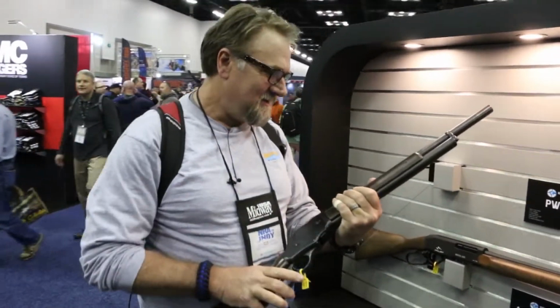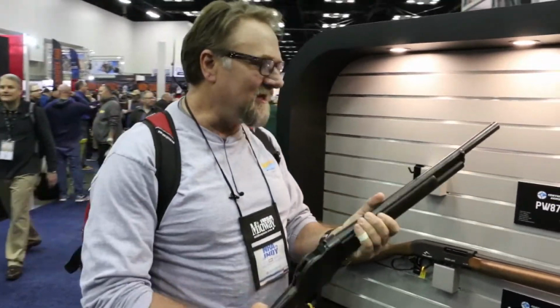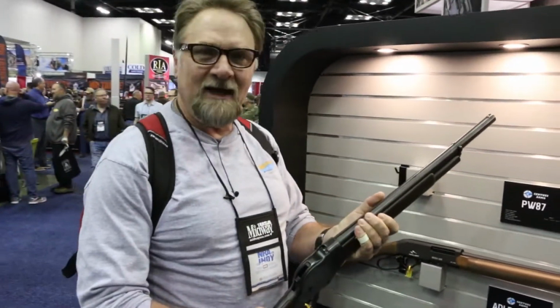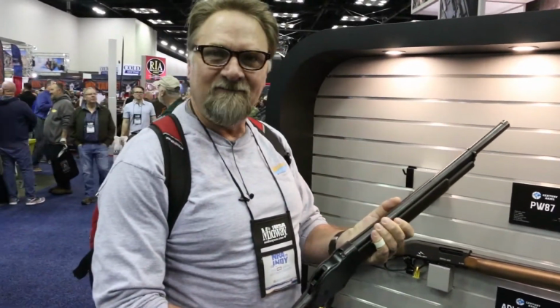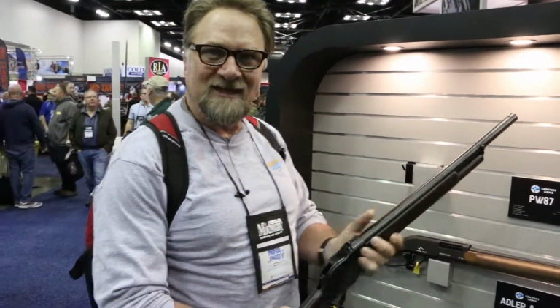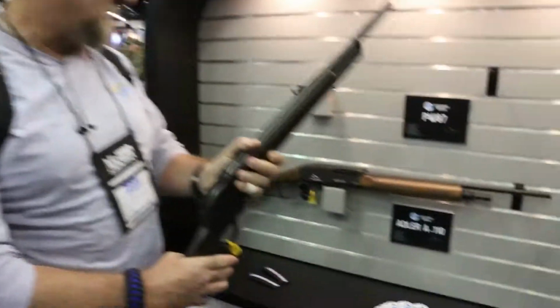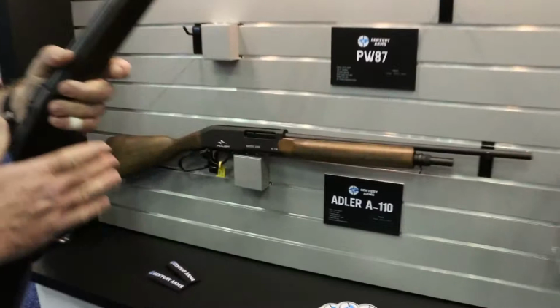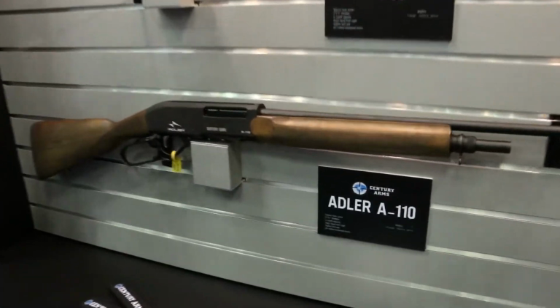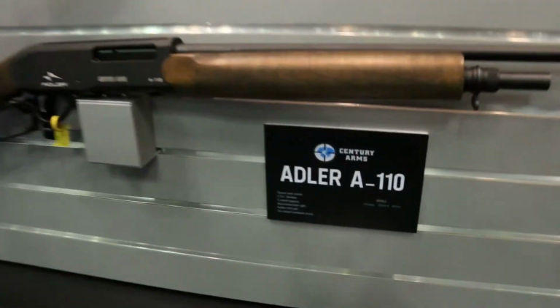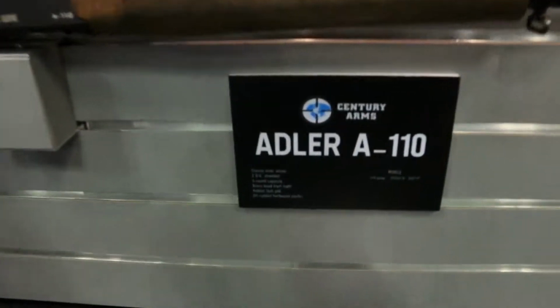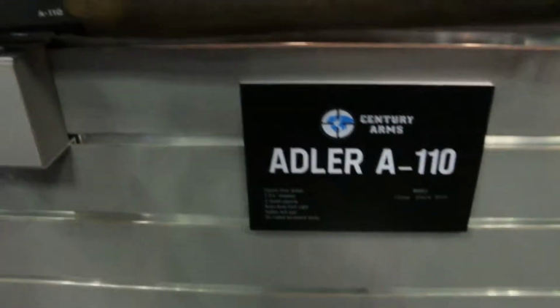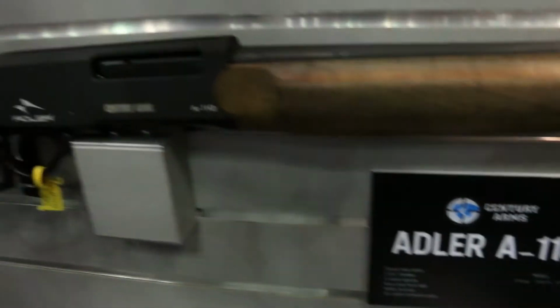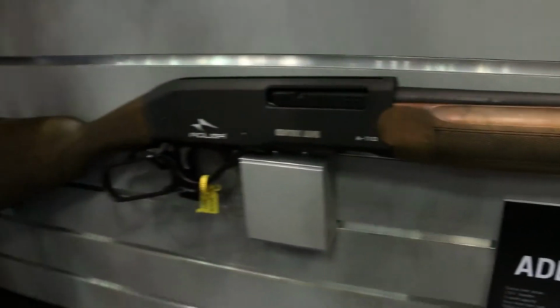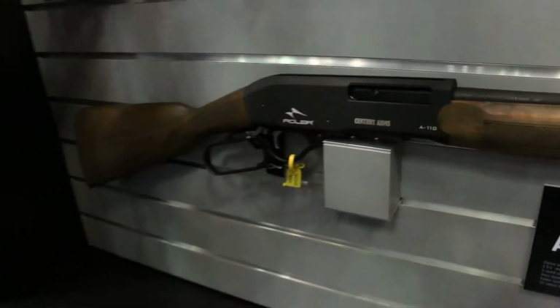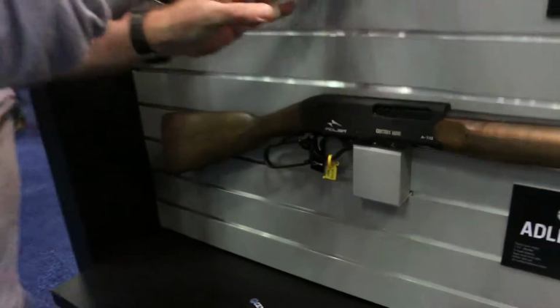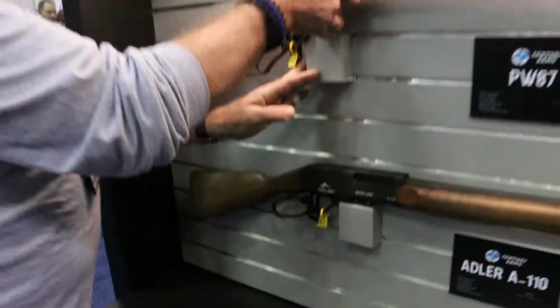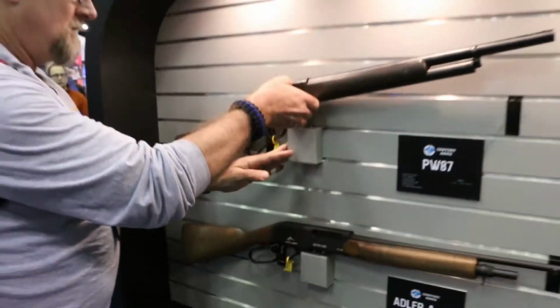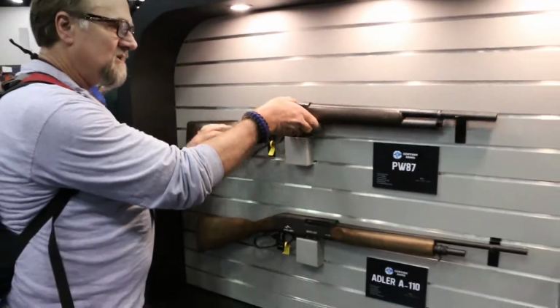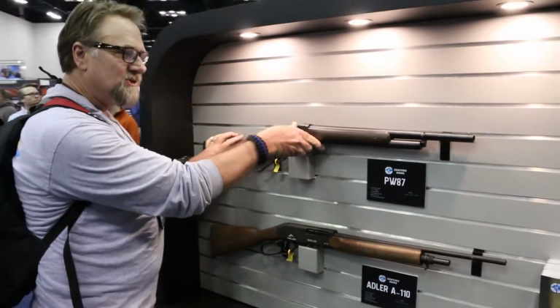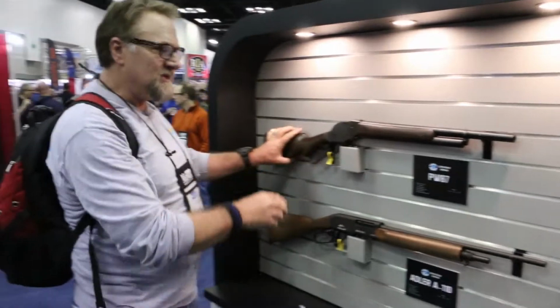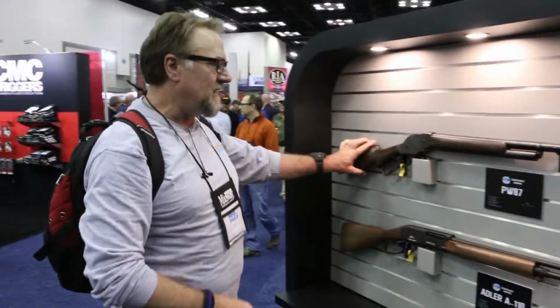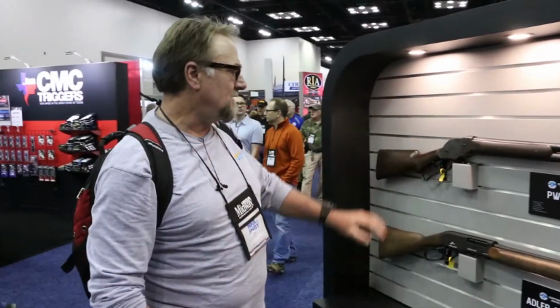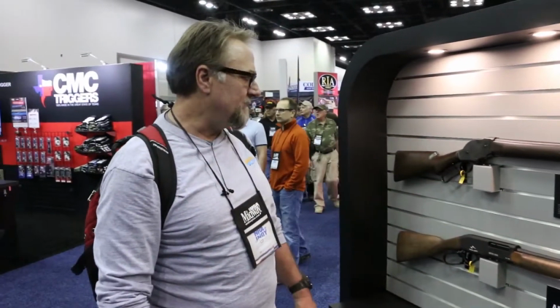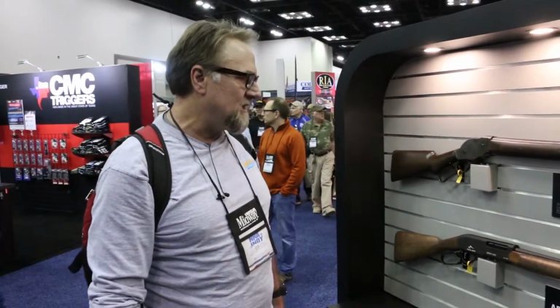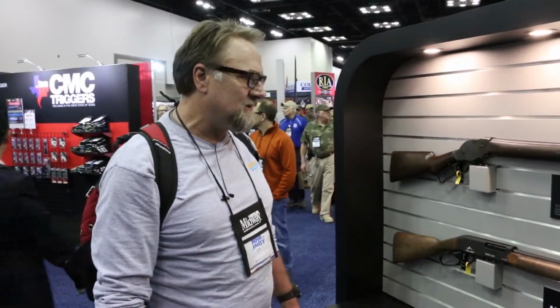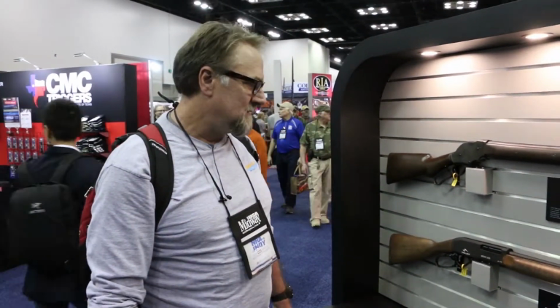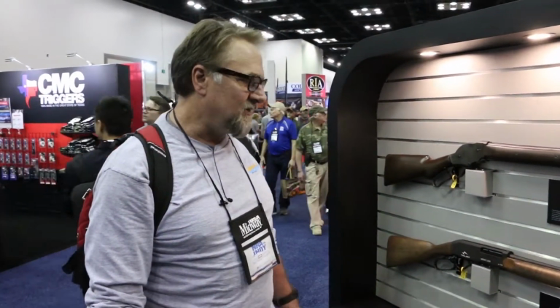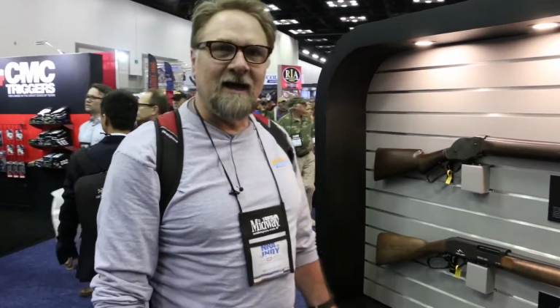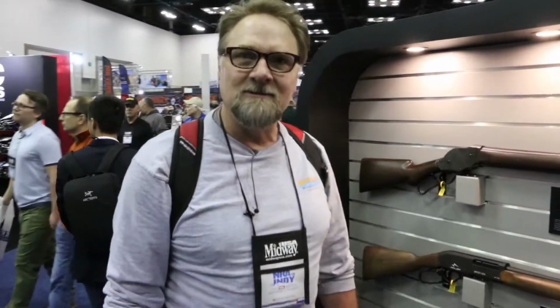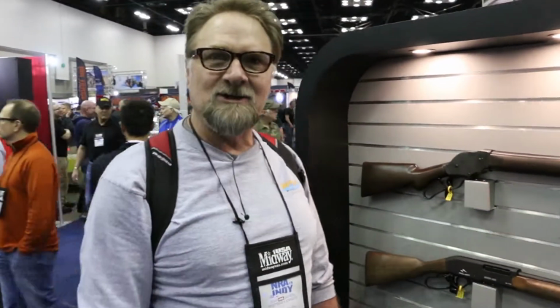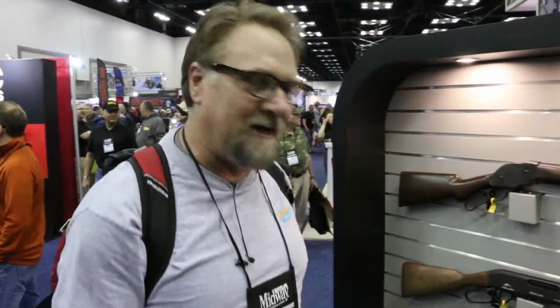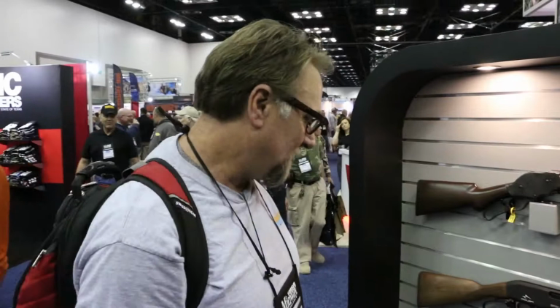So they've got a 12 gauge and 410. Something you just don't see every day — a Lever Action Shotgun. Kind of a throwback to the days gone by.